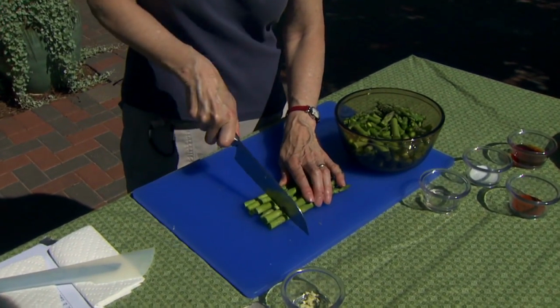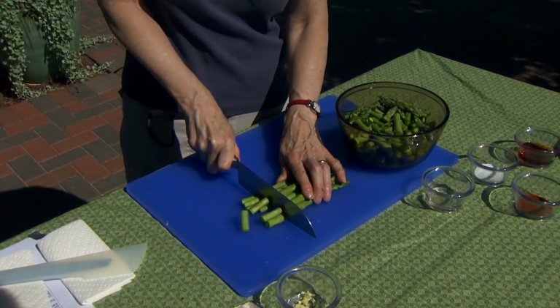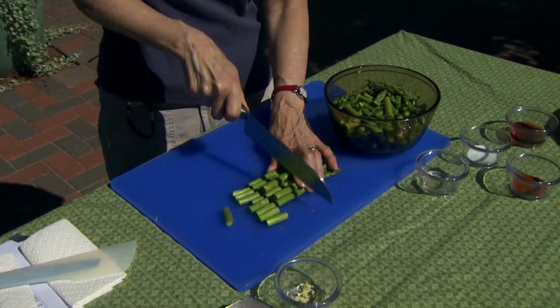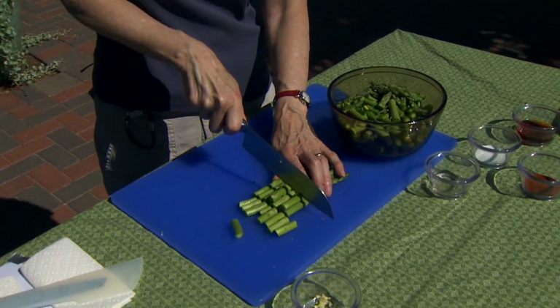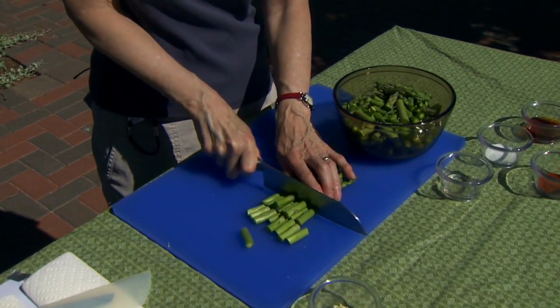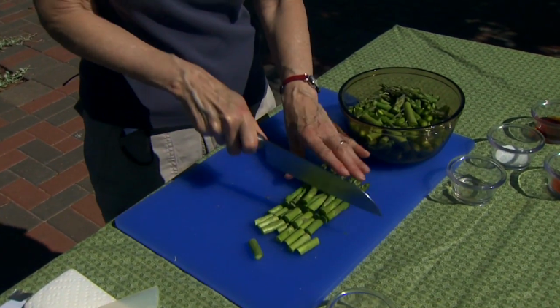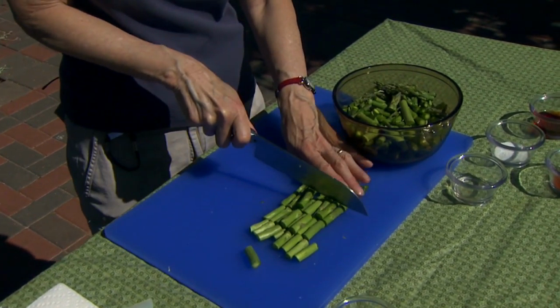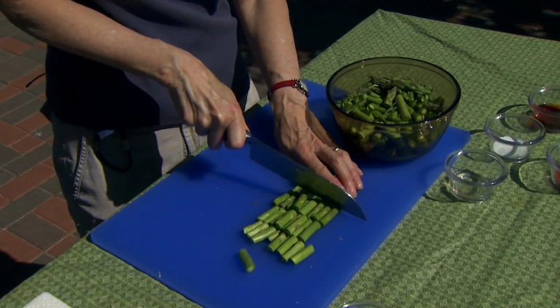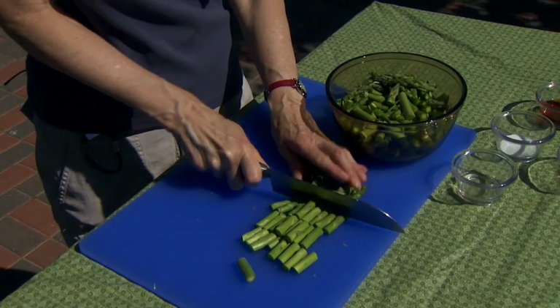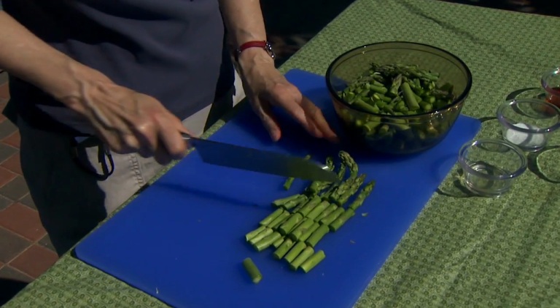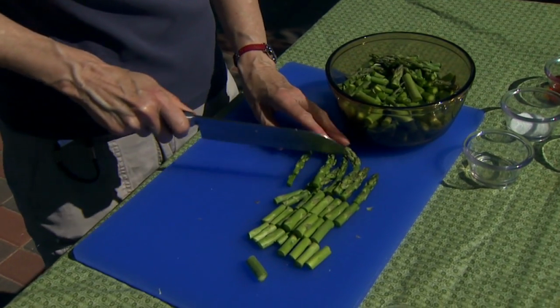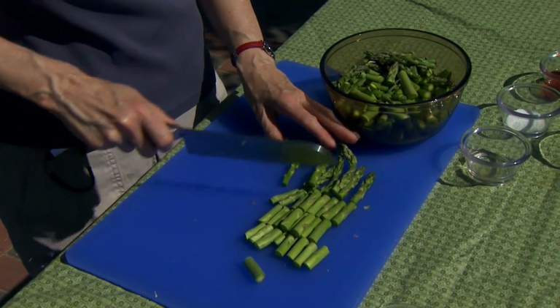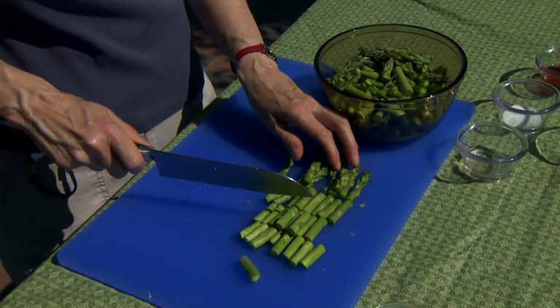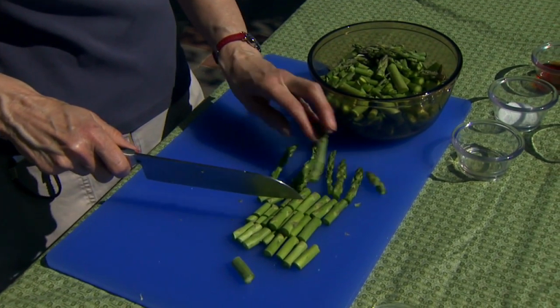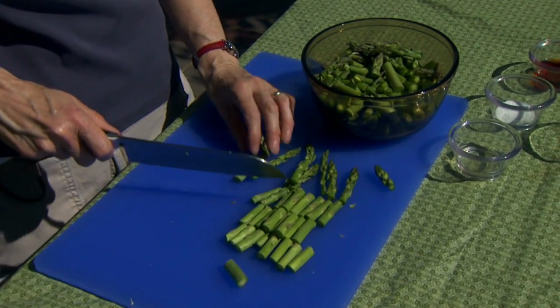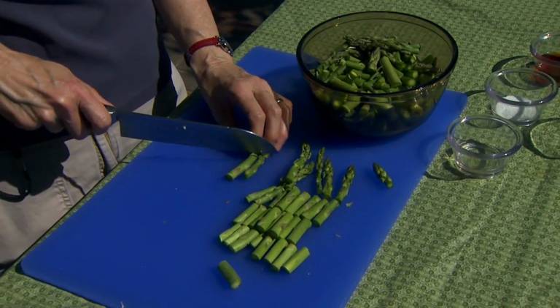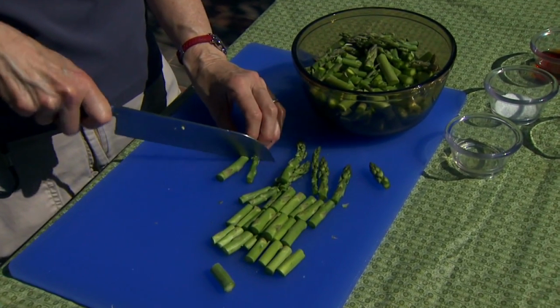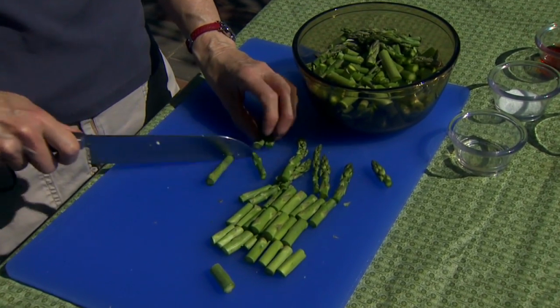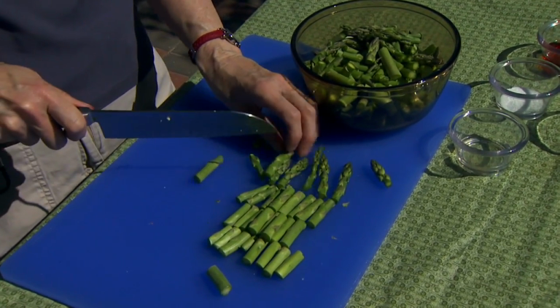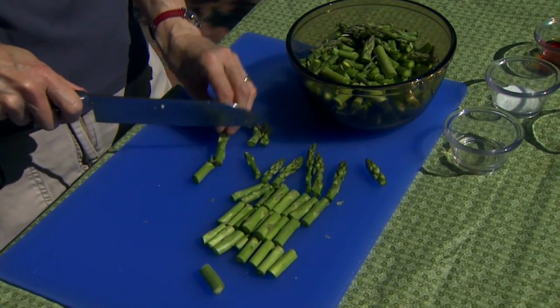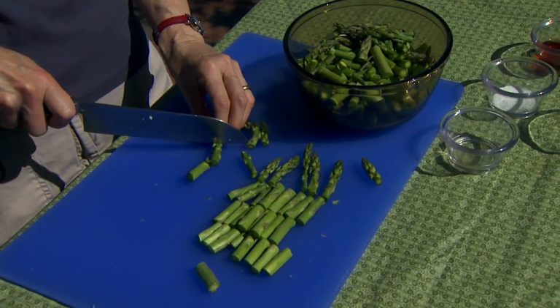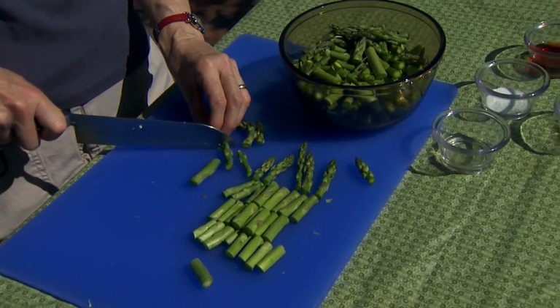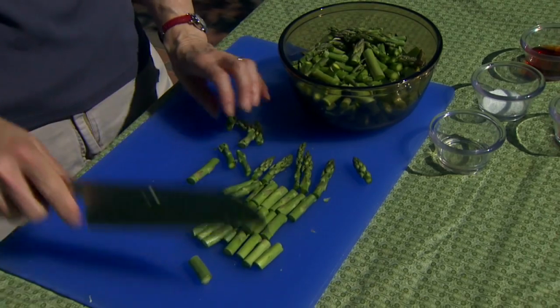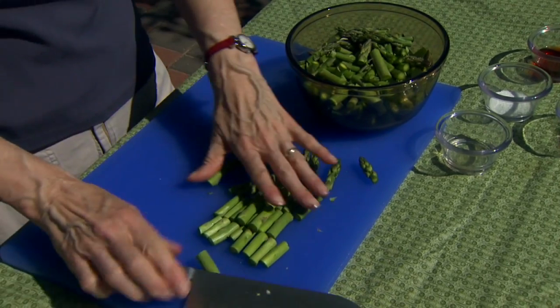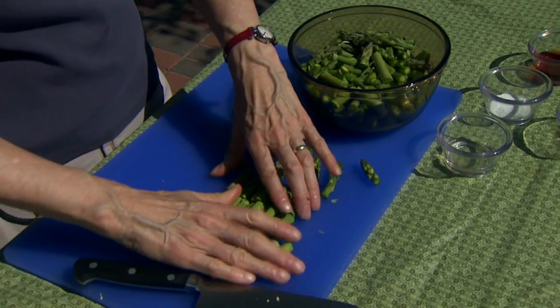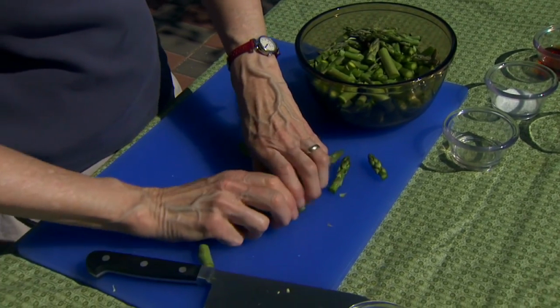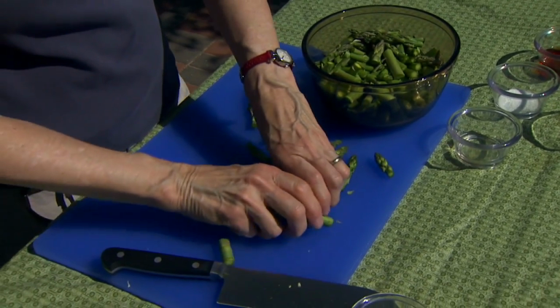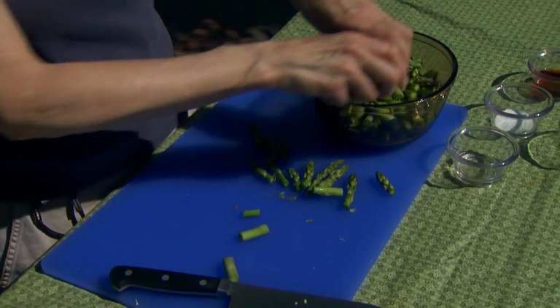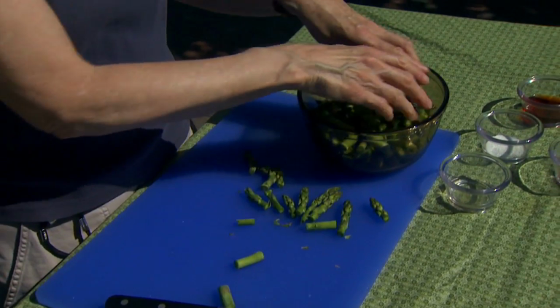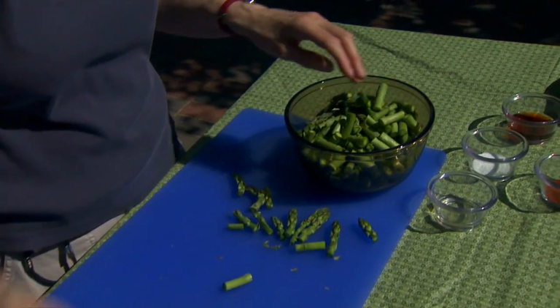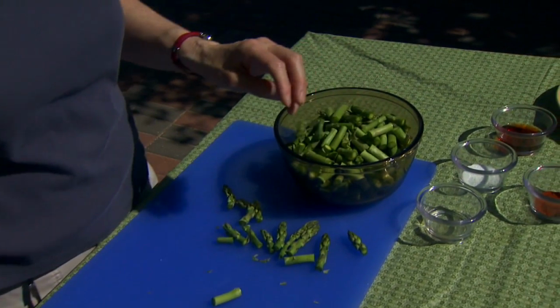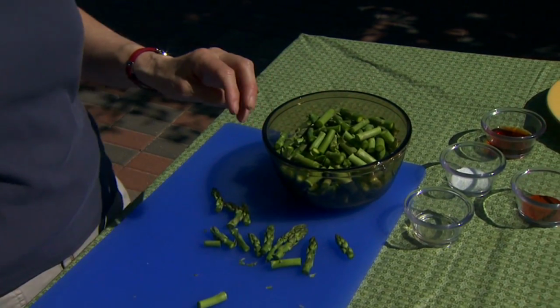Then I'm going to cut them all about one inch. I like to leave the tops intact, so if some of those are a little bit longer I'm good with that. We're going to set those aside until we're ready for the next step.